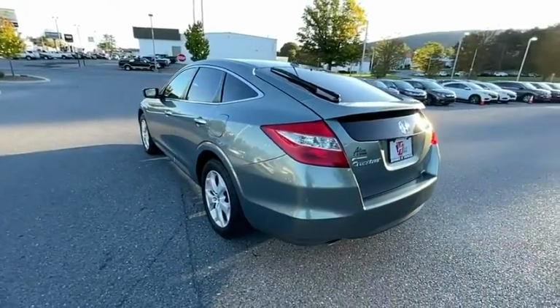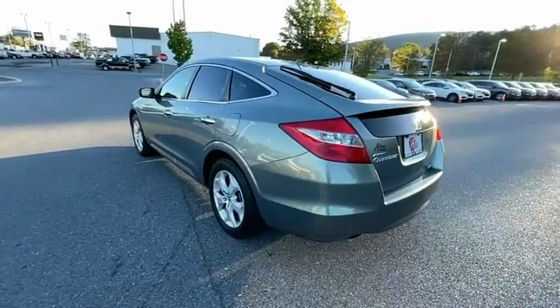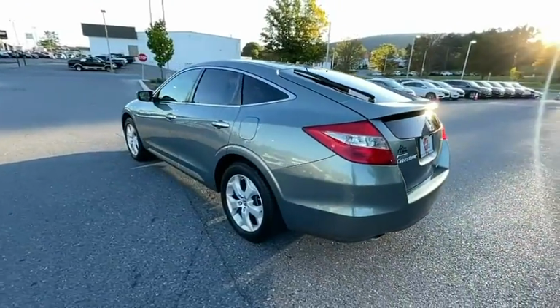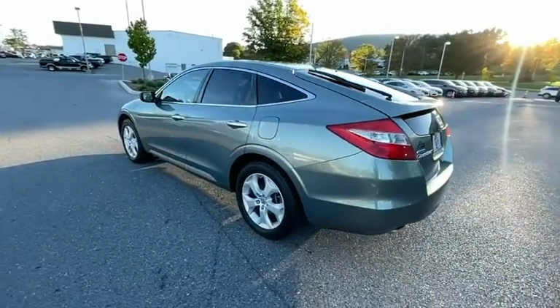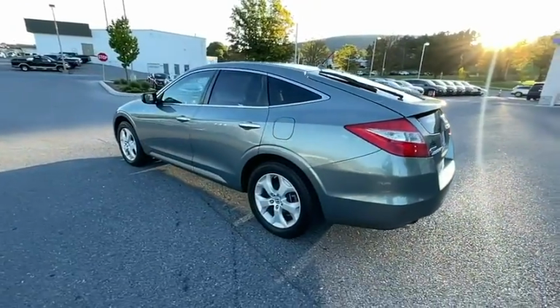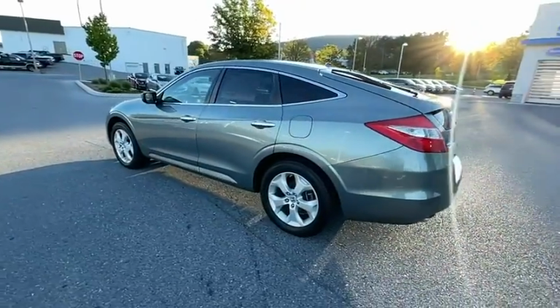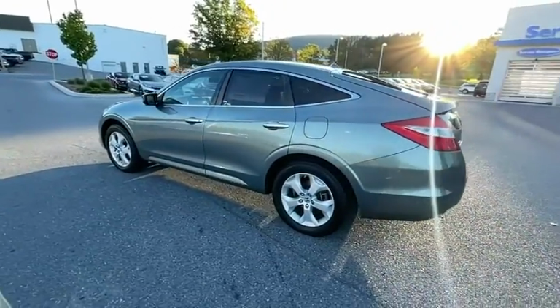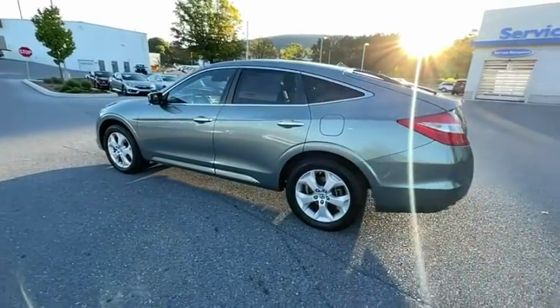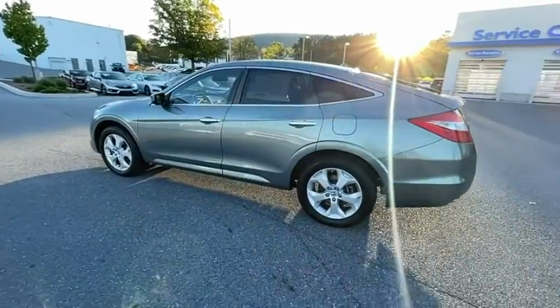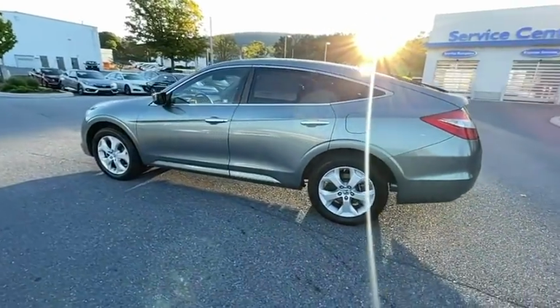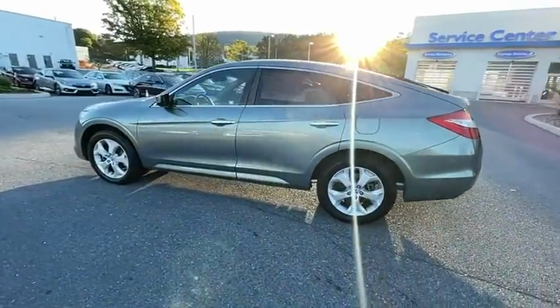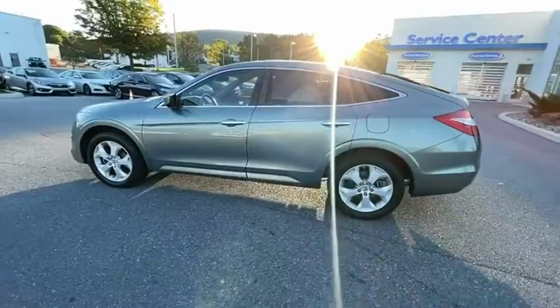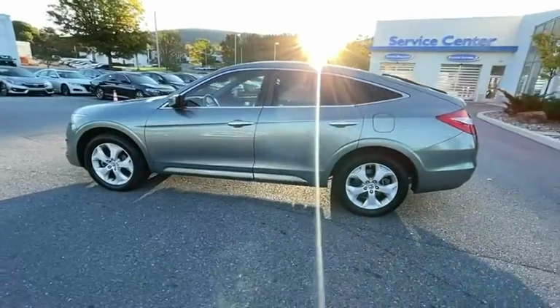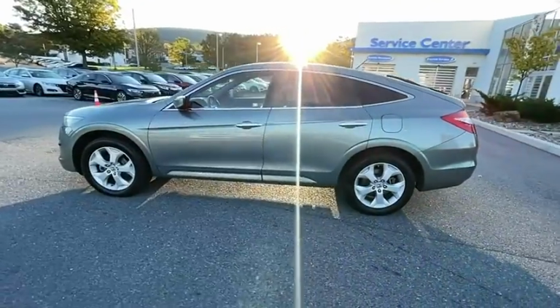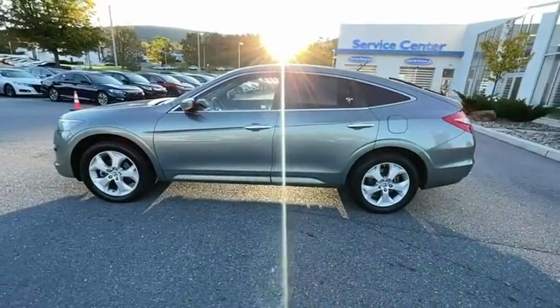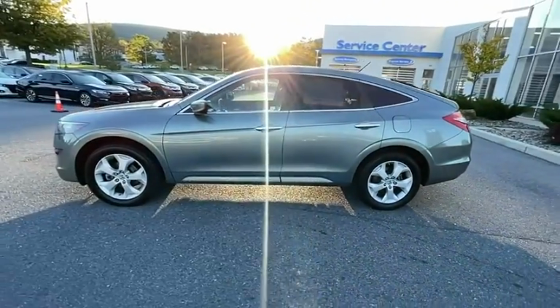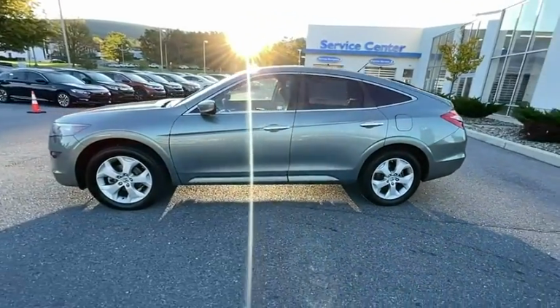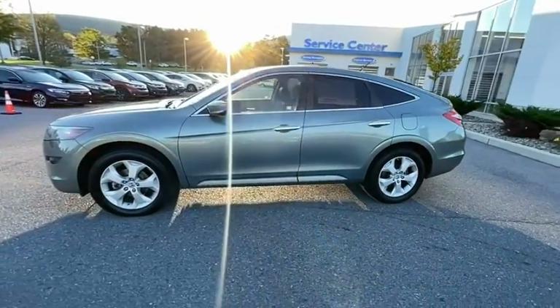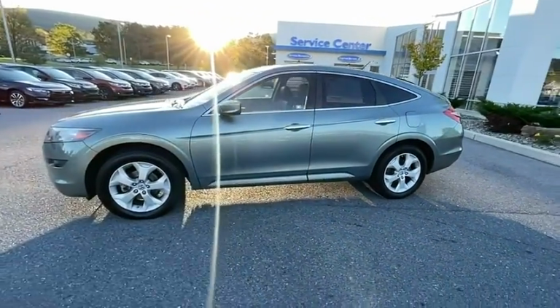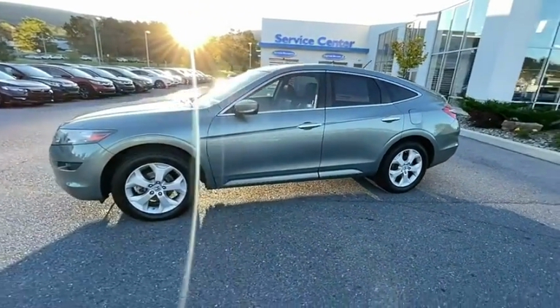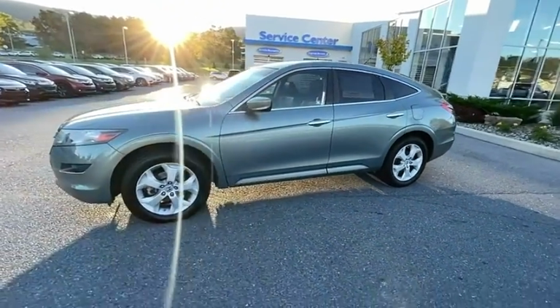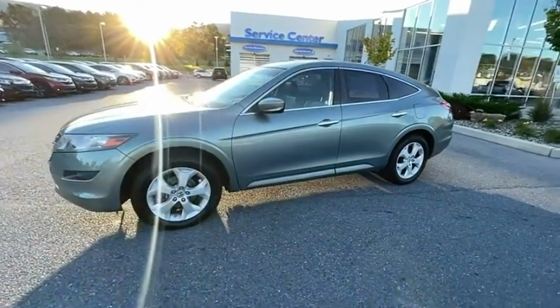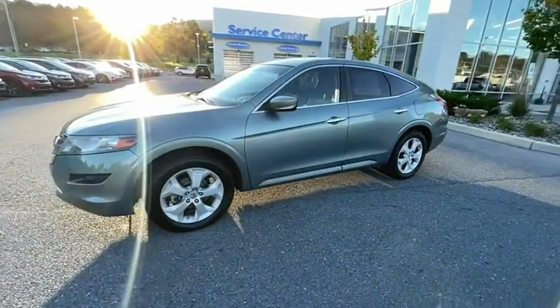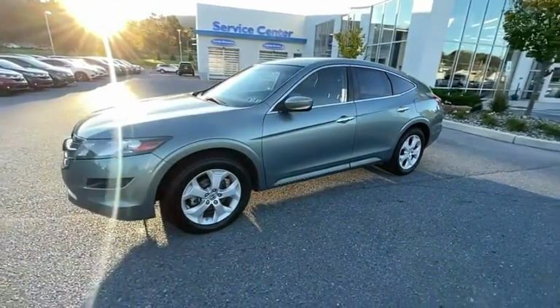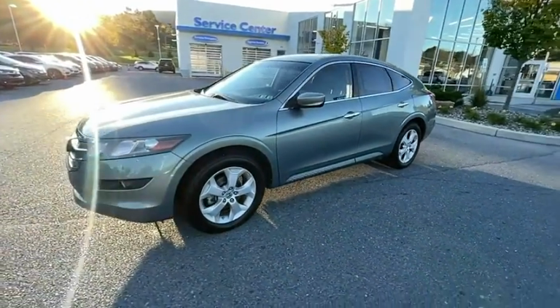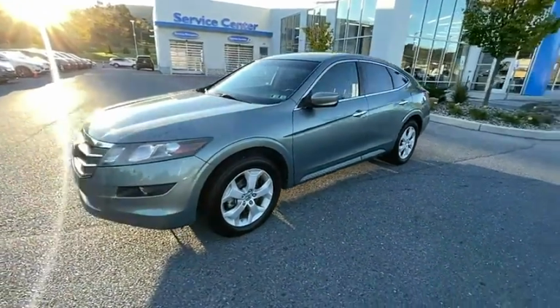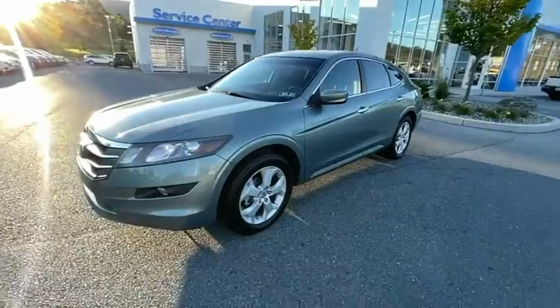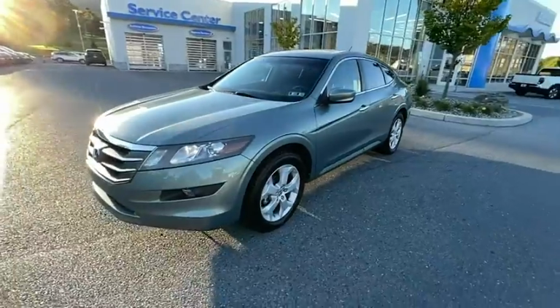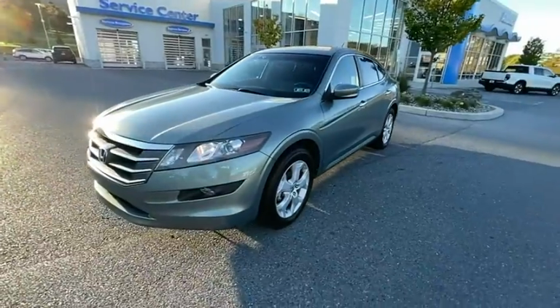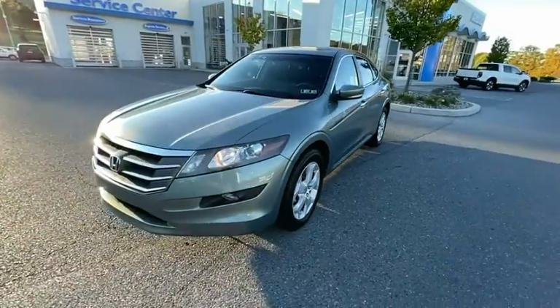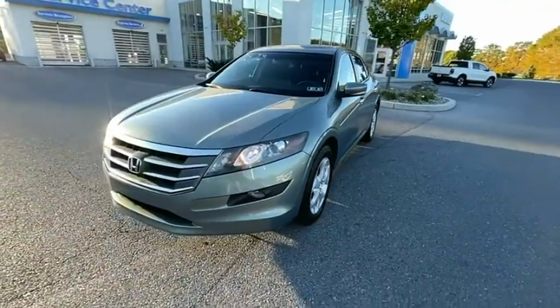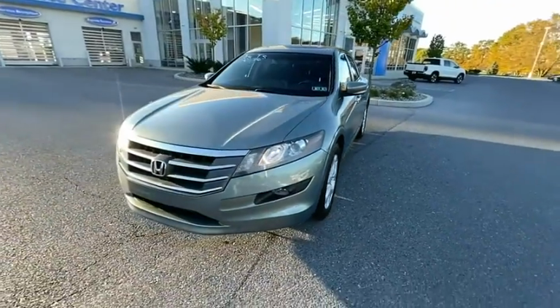Power passenger seat. Traction control. Dual airbags. One owner. Alloy wheels. Power steering. Four-wheel disc brakes. Fog lights. Electronic stability control. Compass.